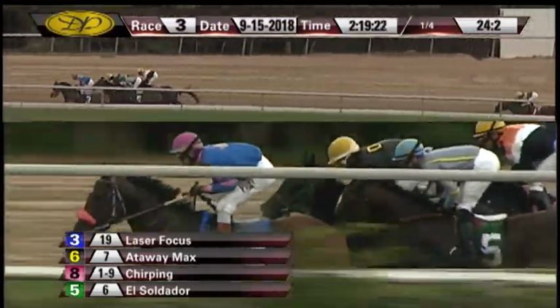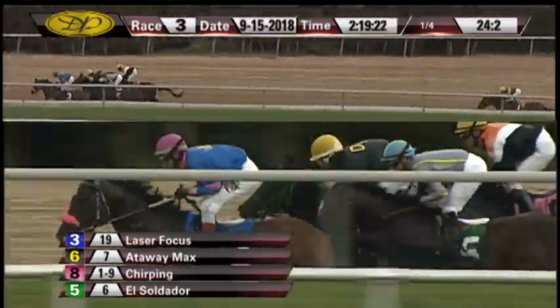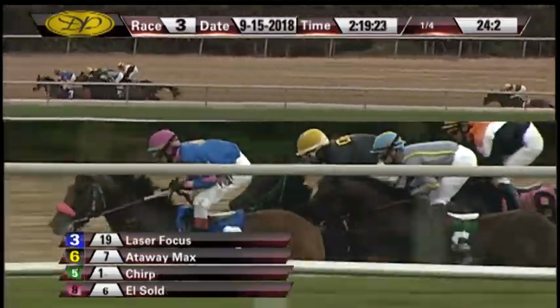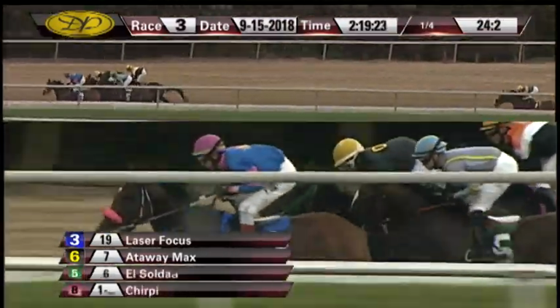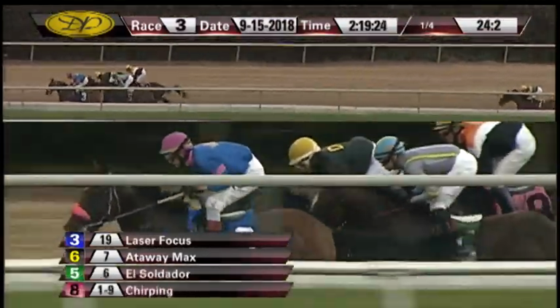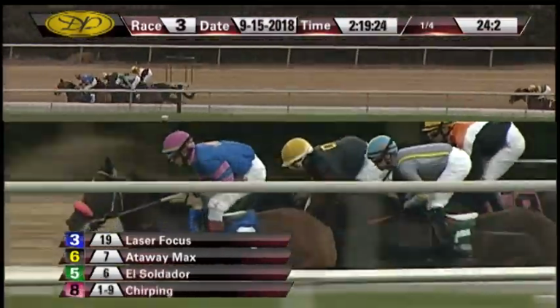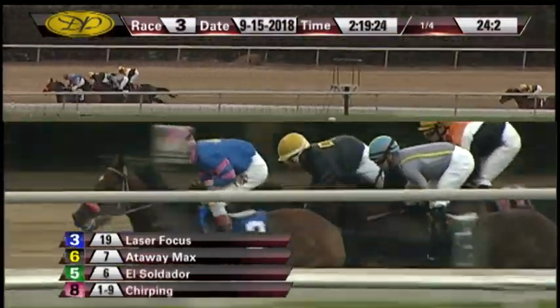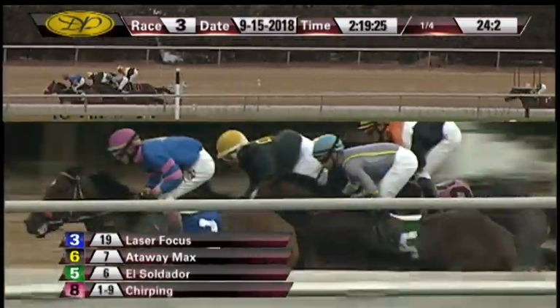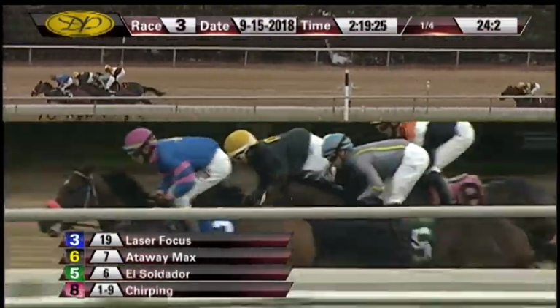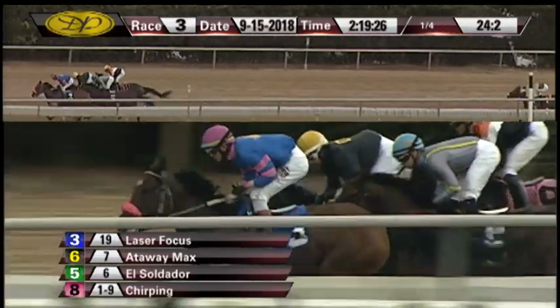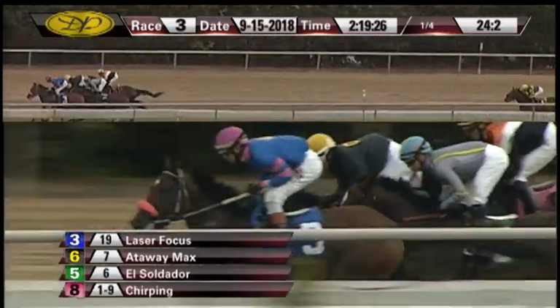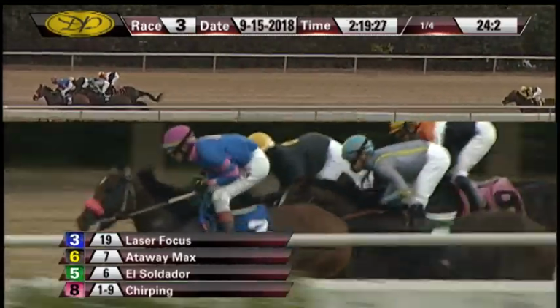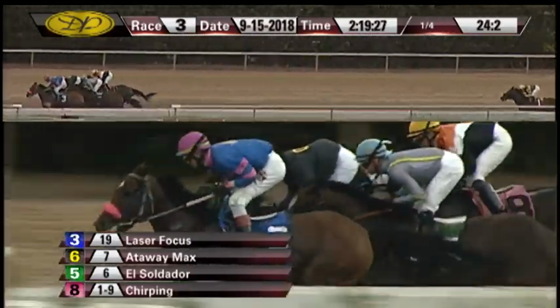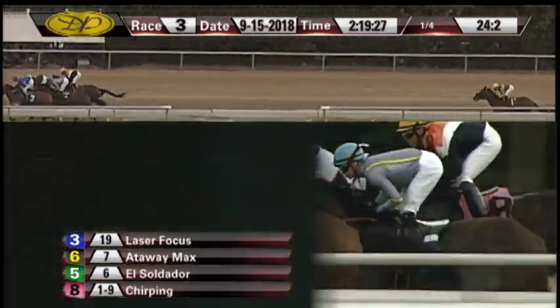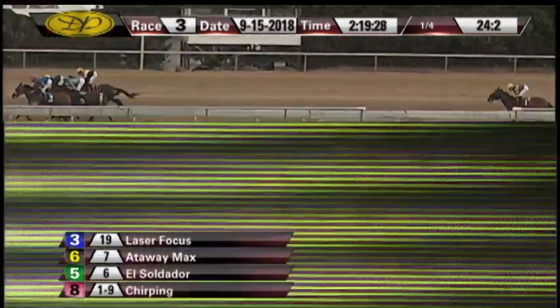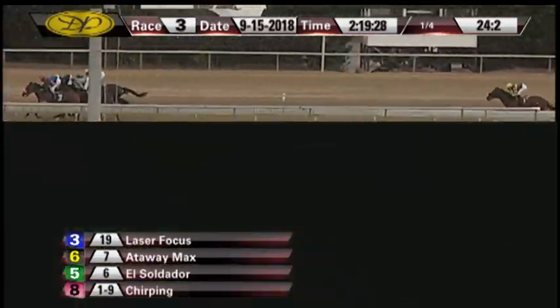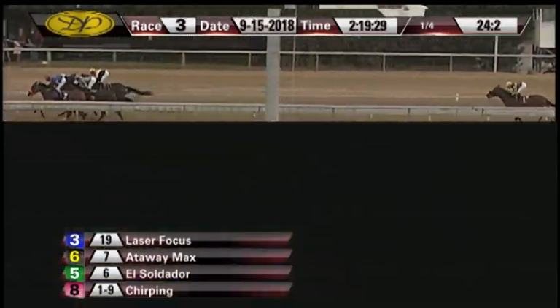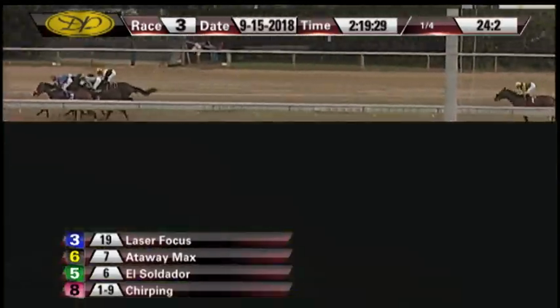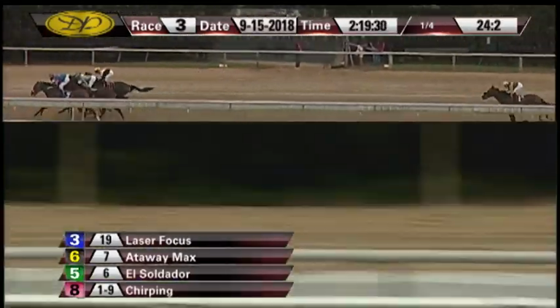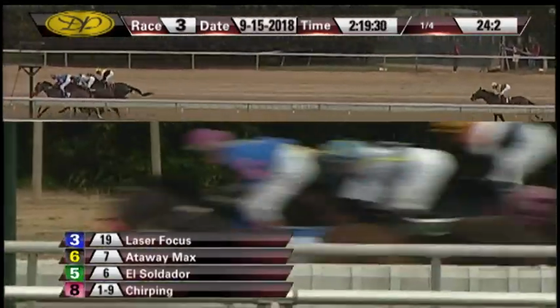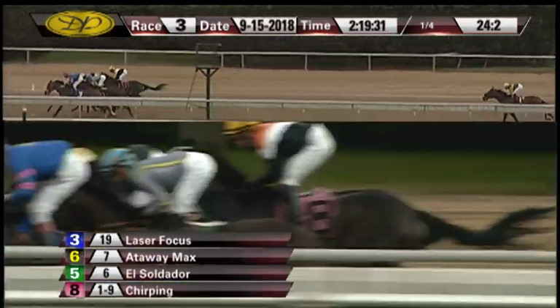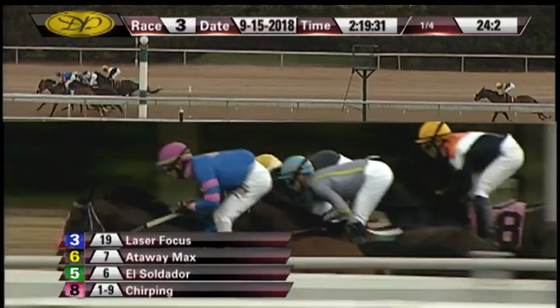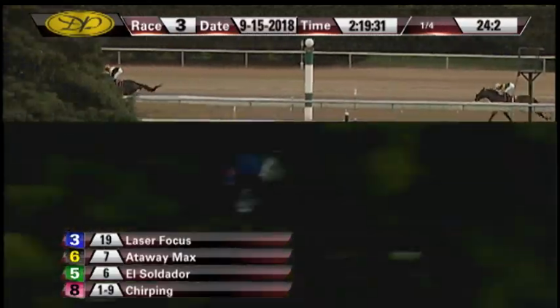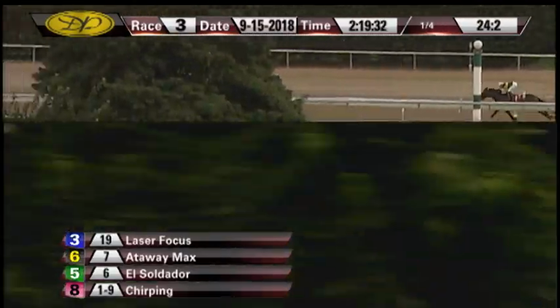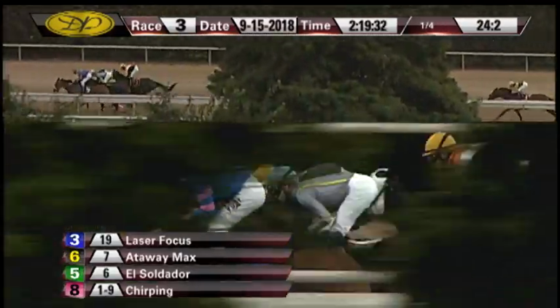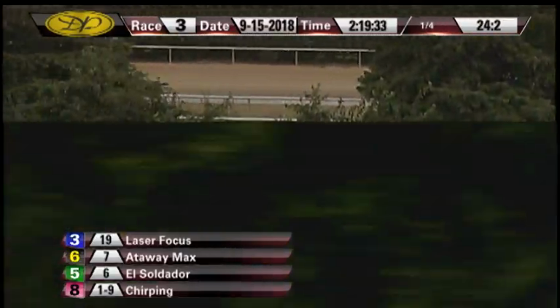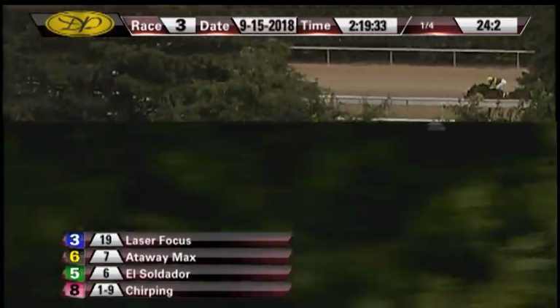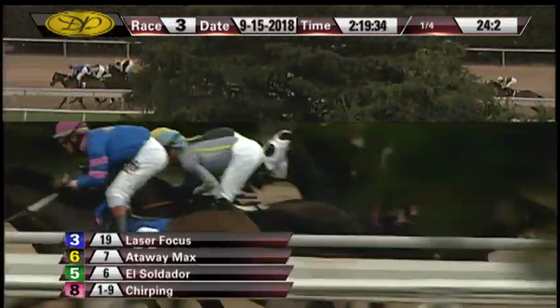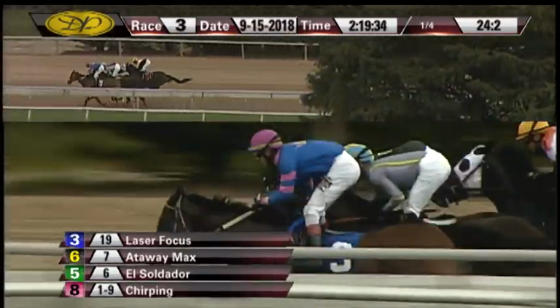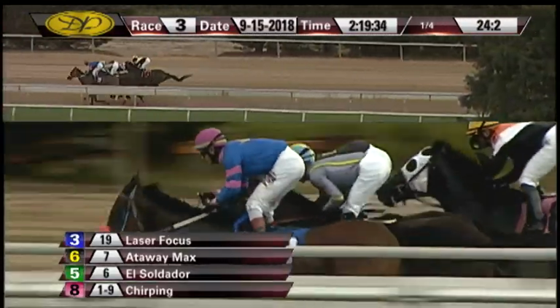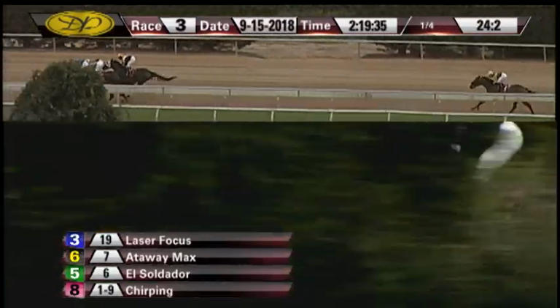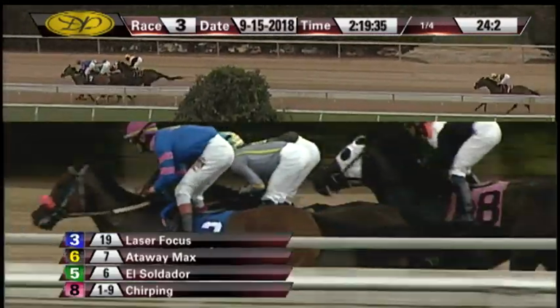On the front end down the back stretch is Laser Focus by three parts of a length. Attaway Max is right there toward the inside, it's El Soldador, and up there four wide — Chirping's at a wide going the entire race so far. Then far back, the trailer Razzie's Reward.